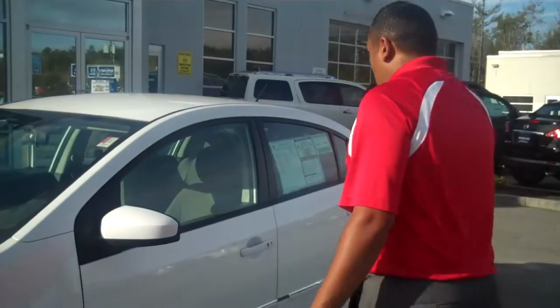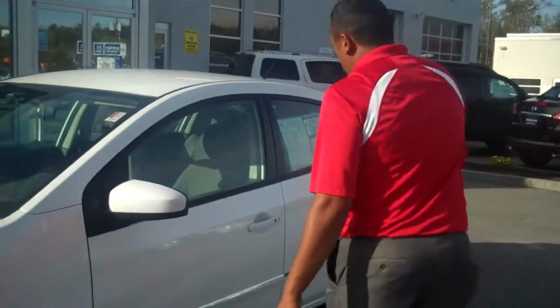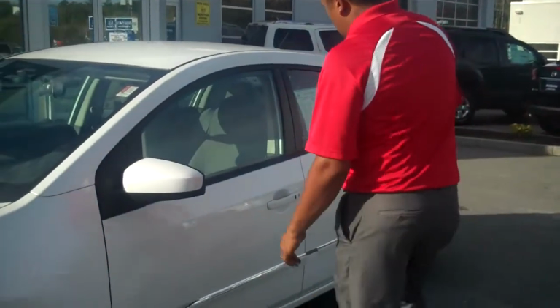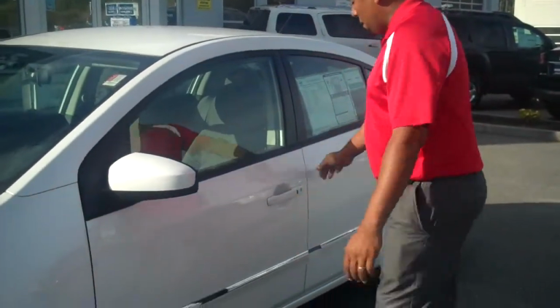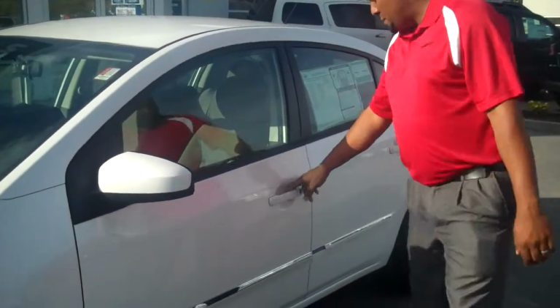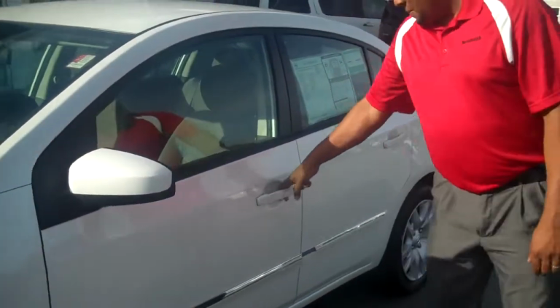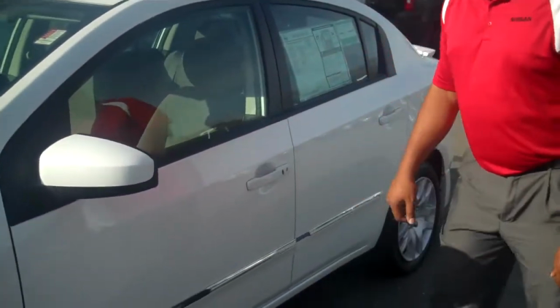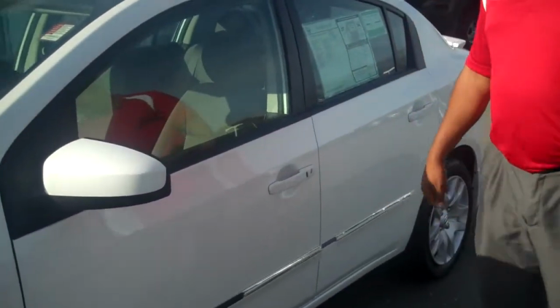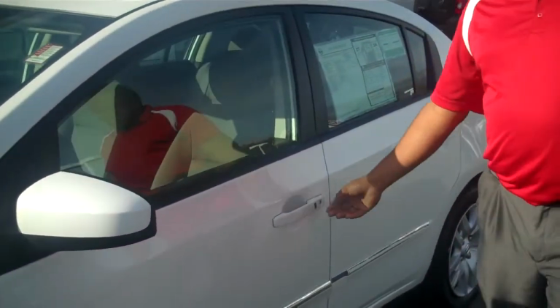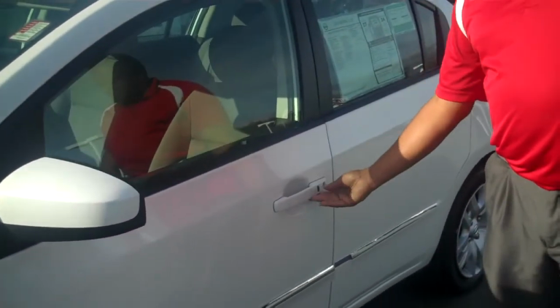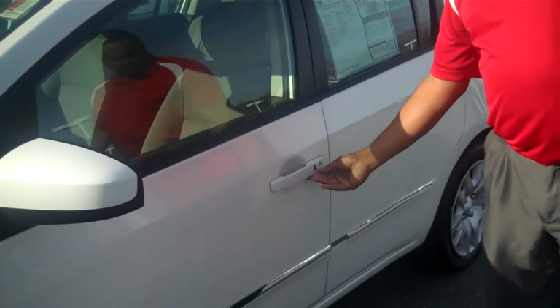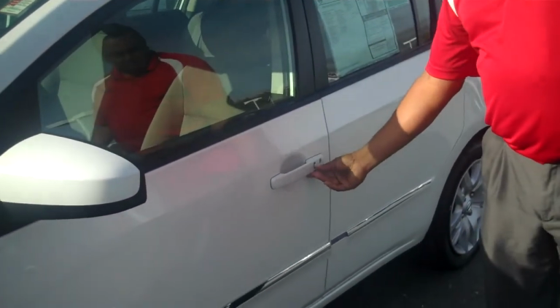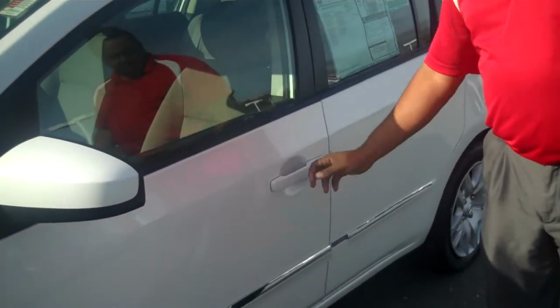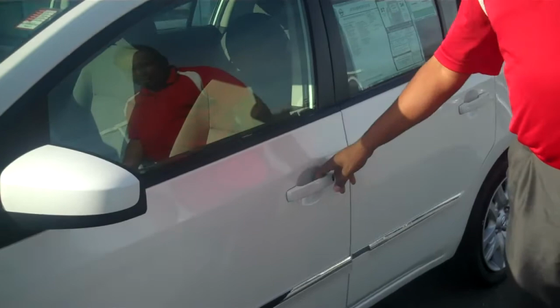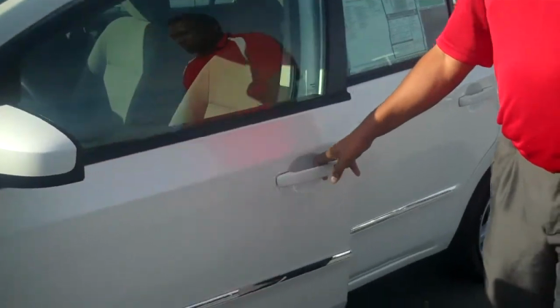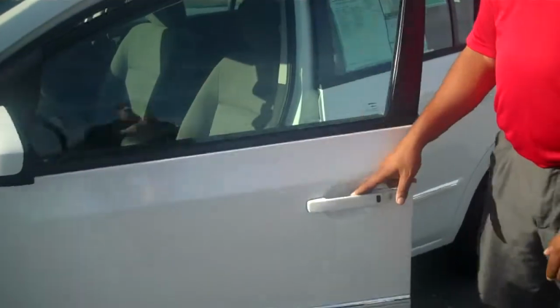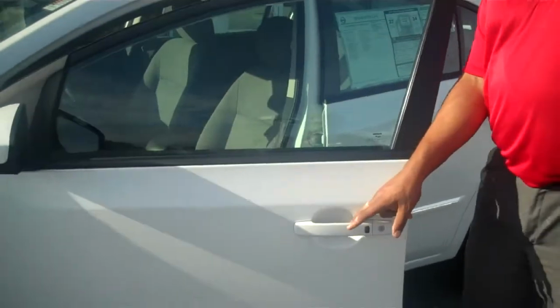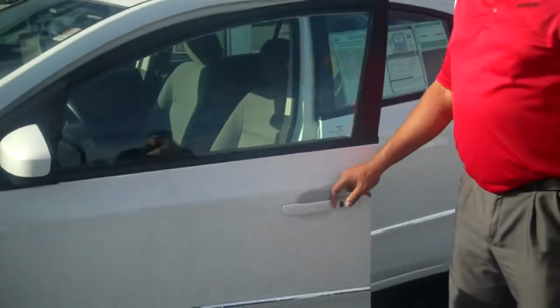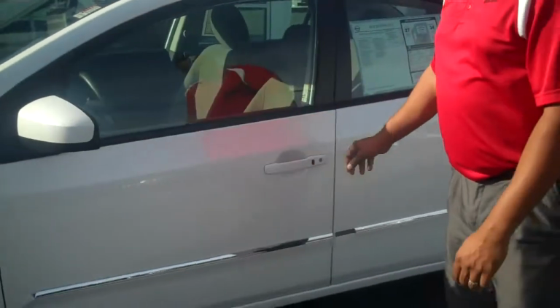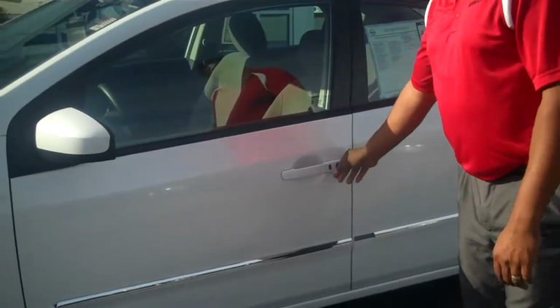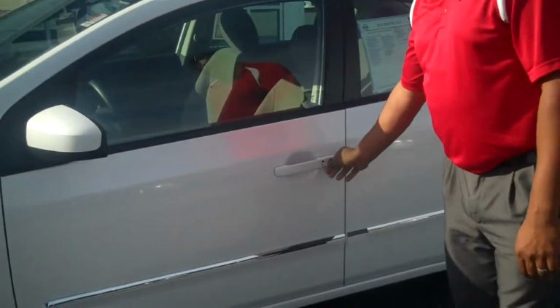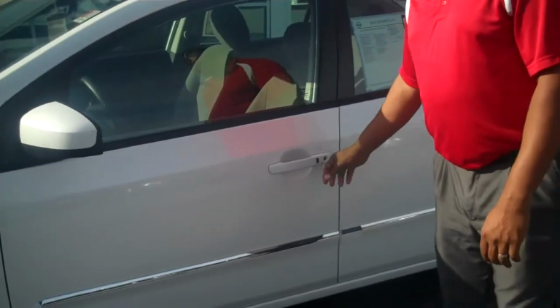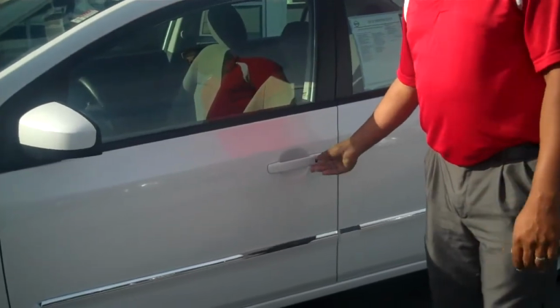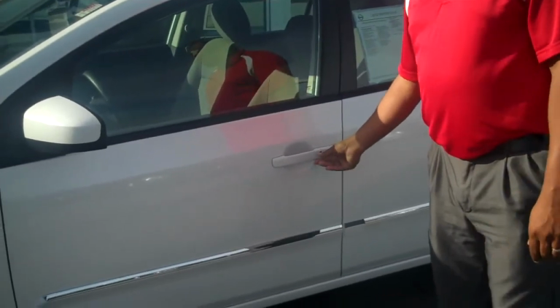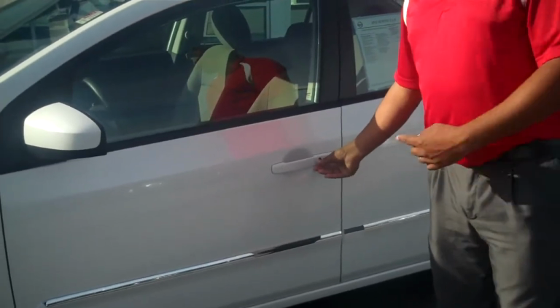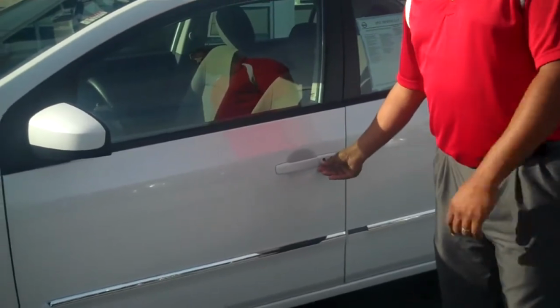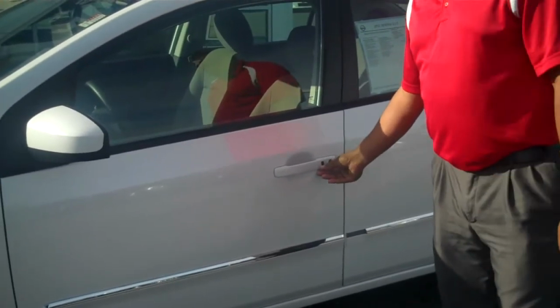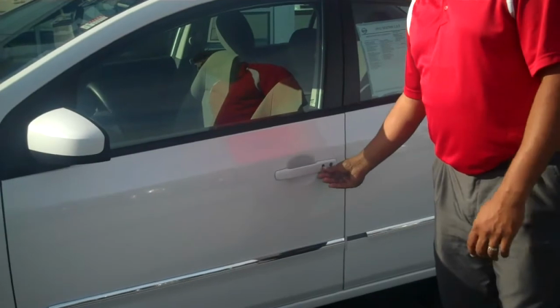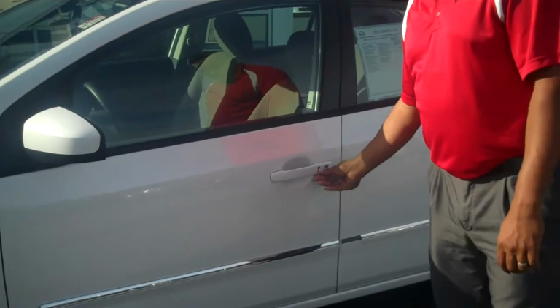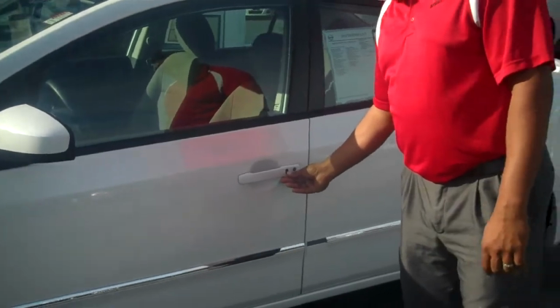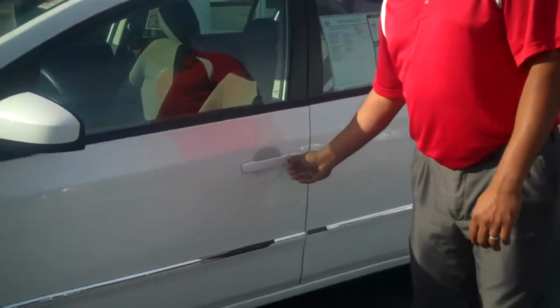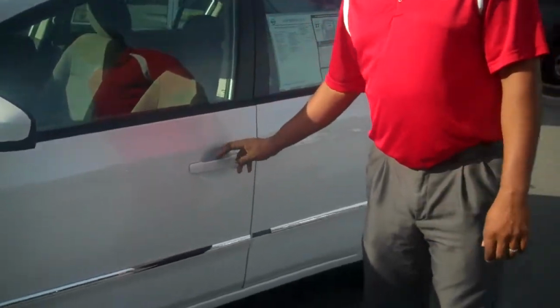Up here we have the Intelligent Key entrance. By pushing the button once, I can unlock the car. Pushing it again, locking. Hitting the button twice will unlock the car for me and my friends.